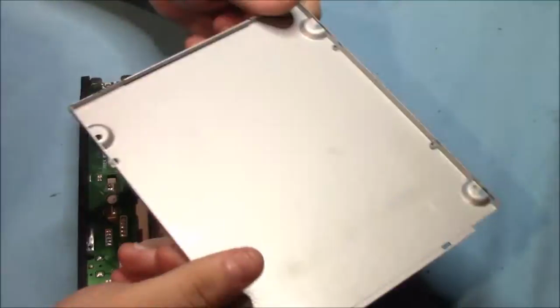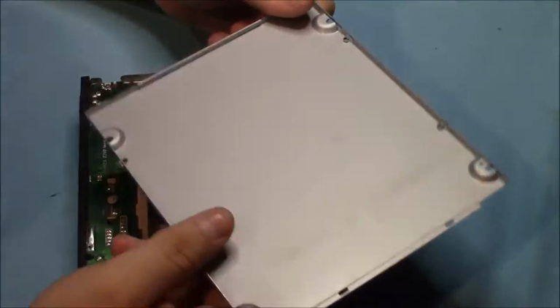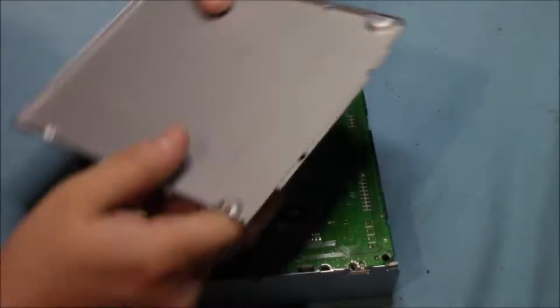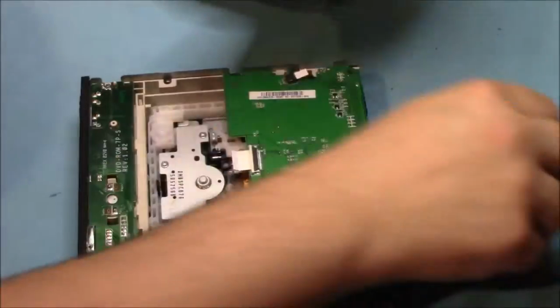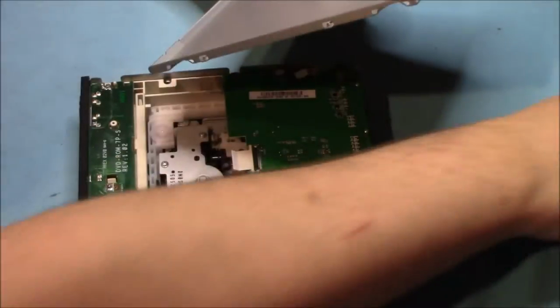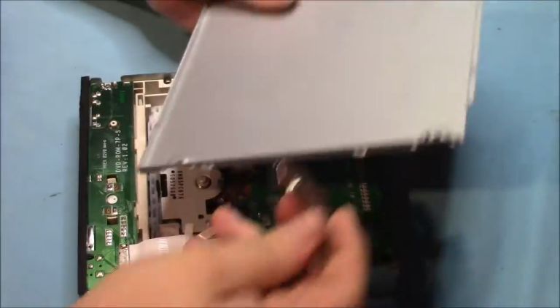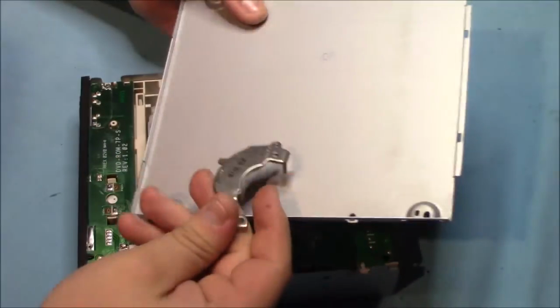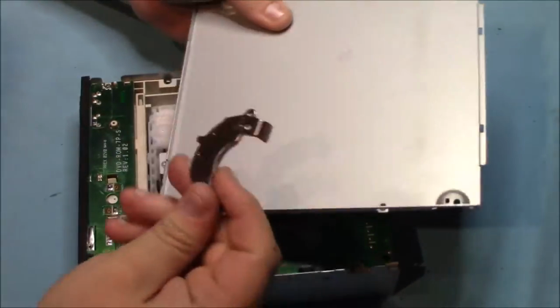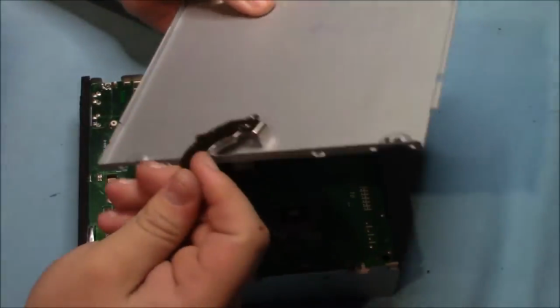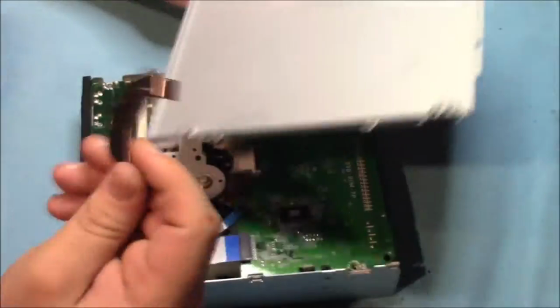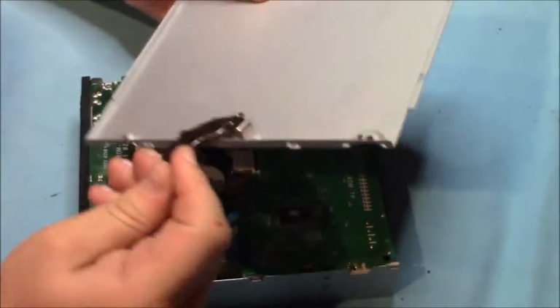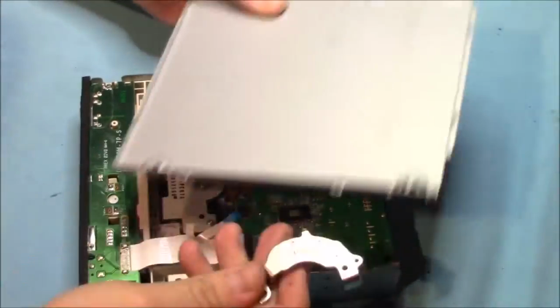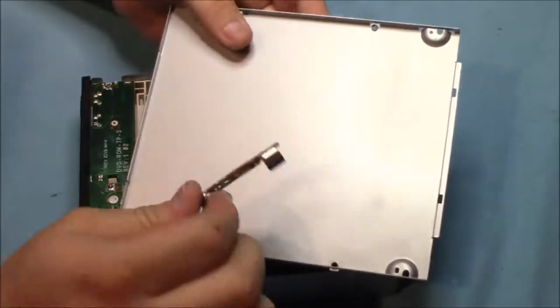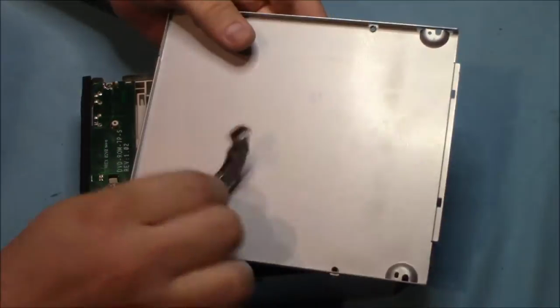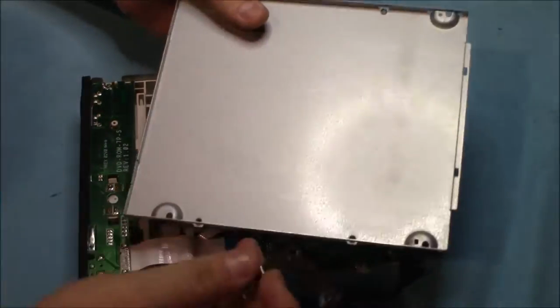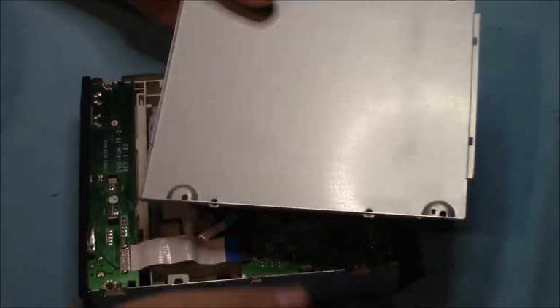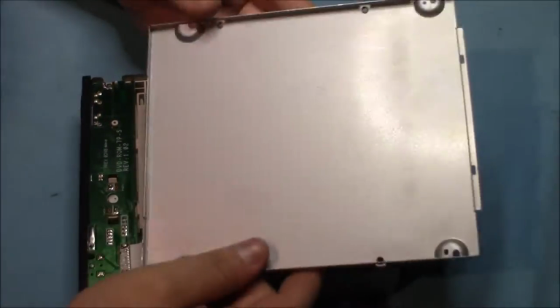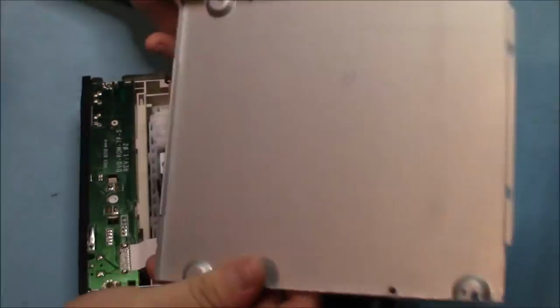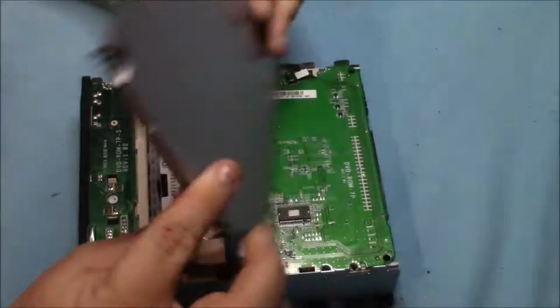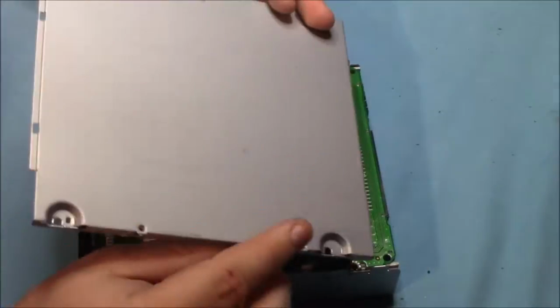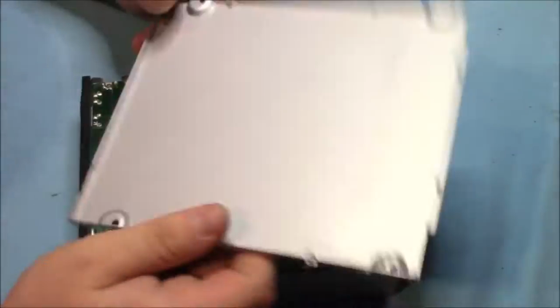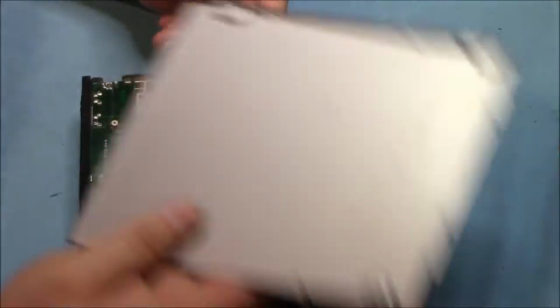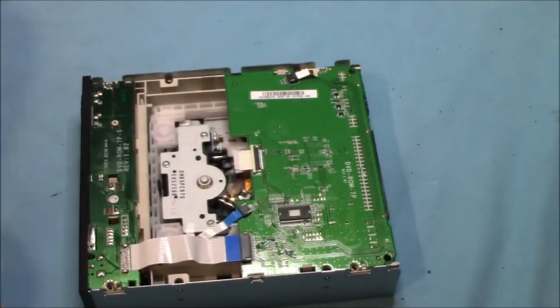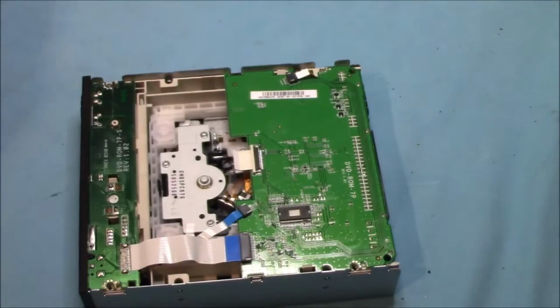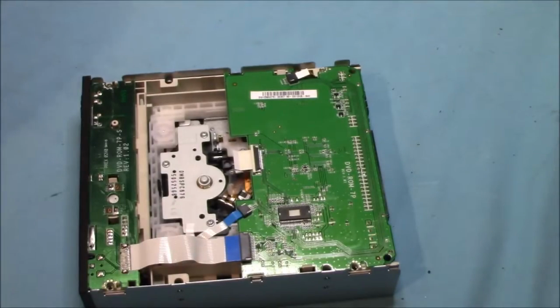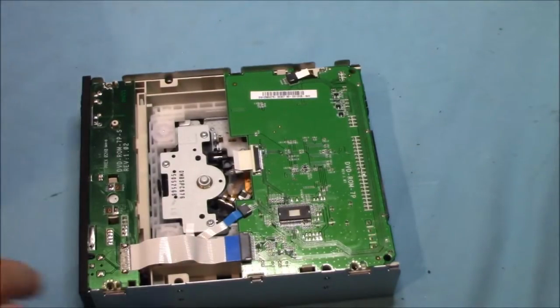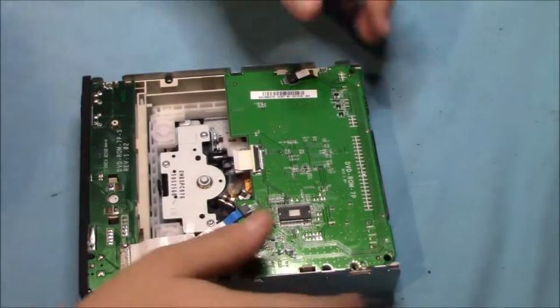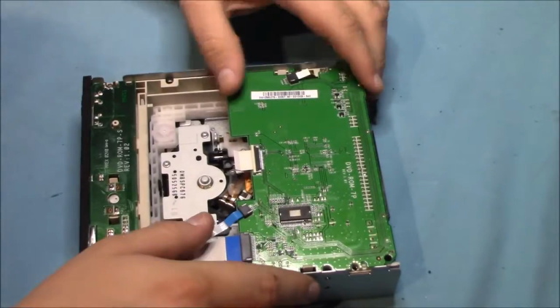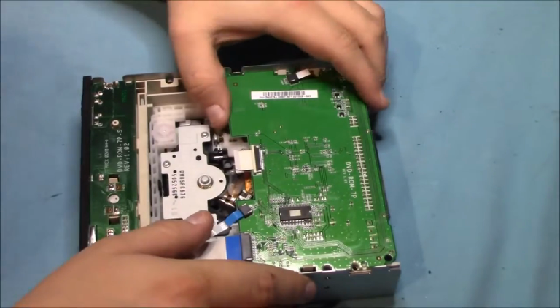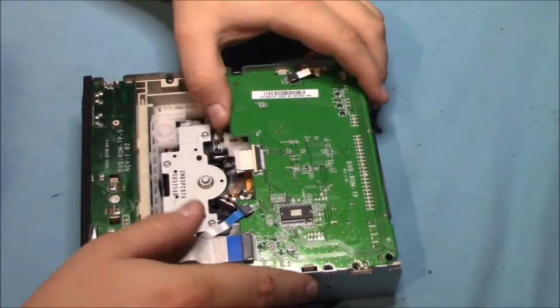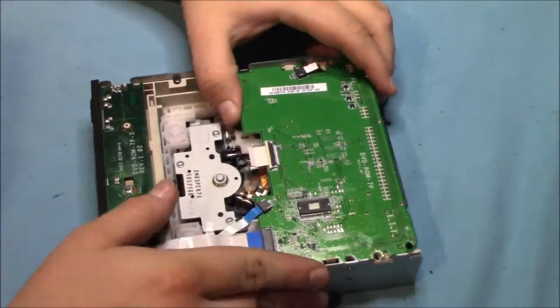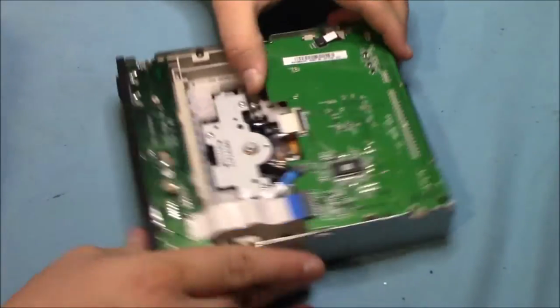Just checking the top plate with a magnet here to make sure it's aluminum or not. As you can see, it wasn't, since the magnet stuck to it.